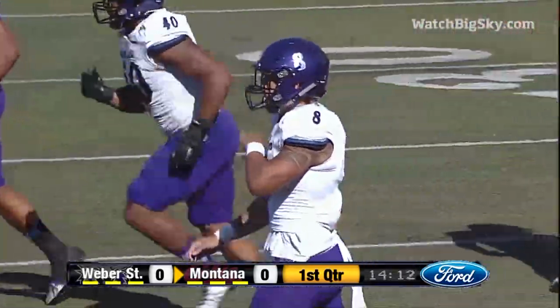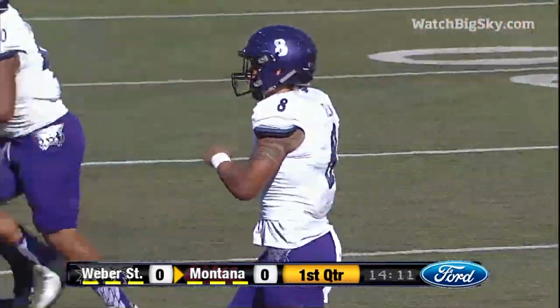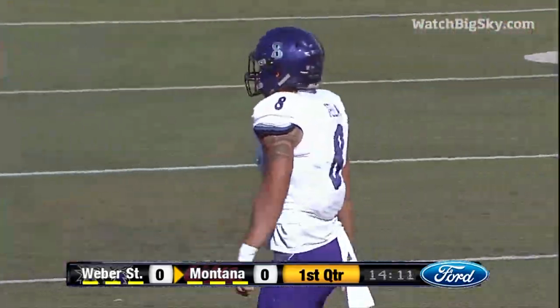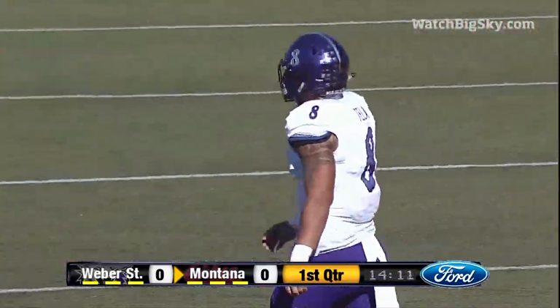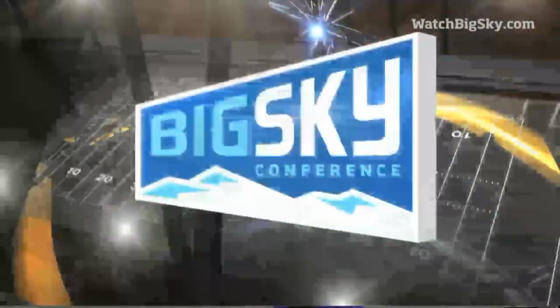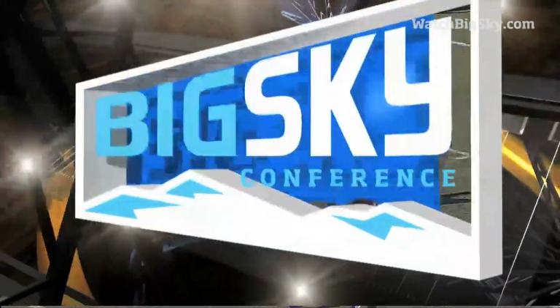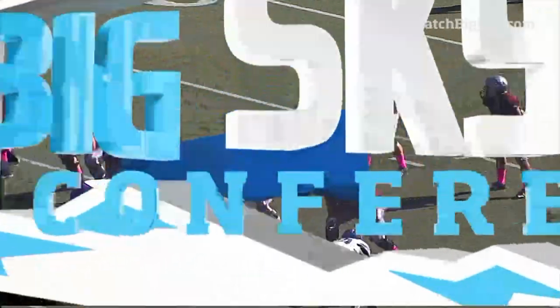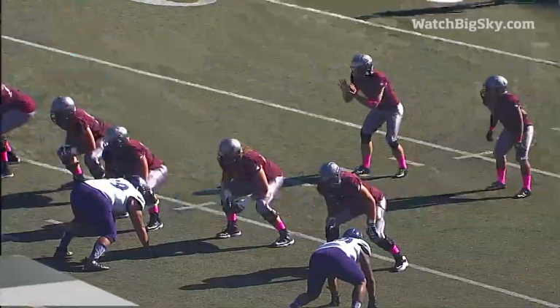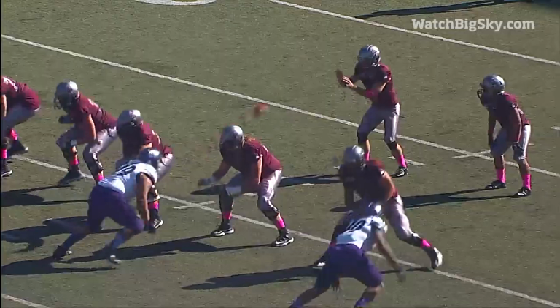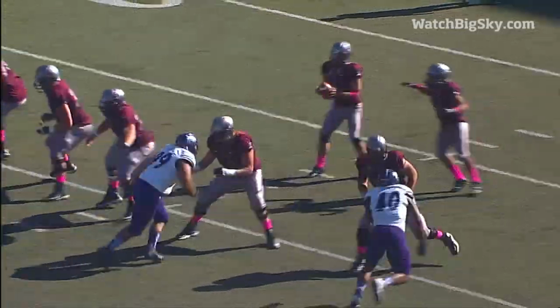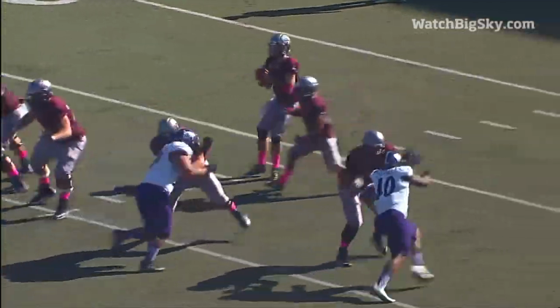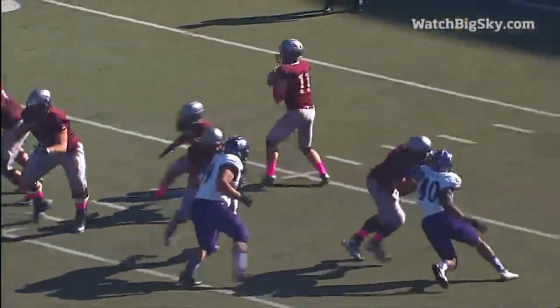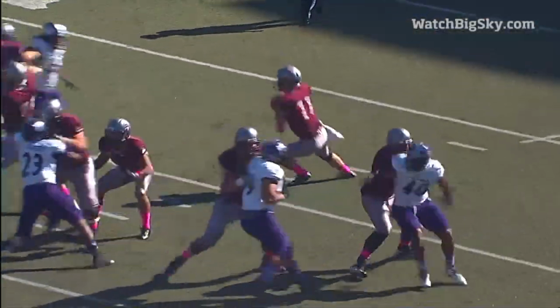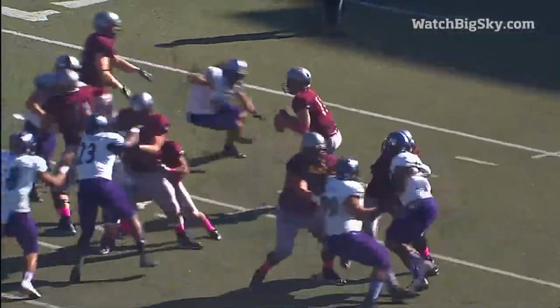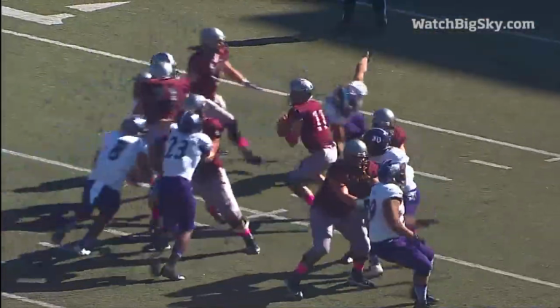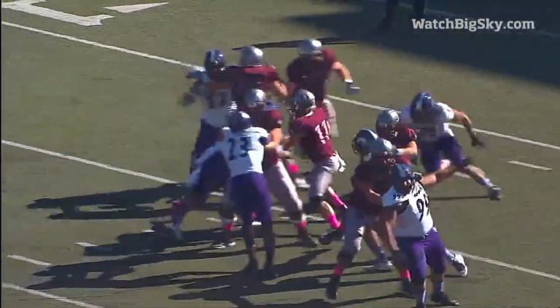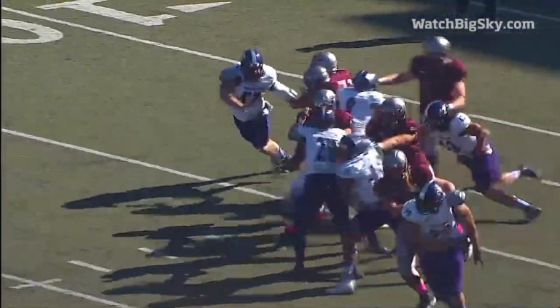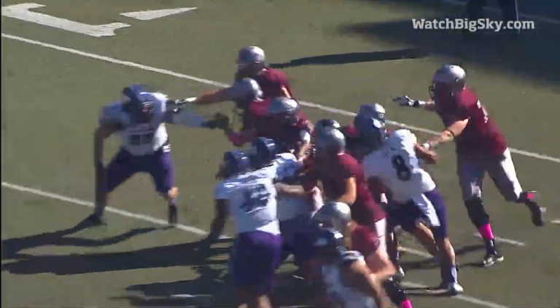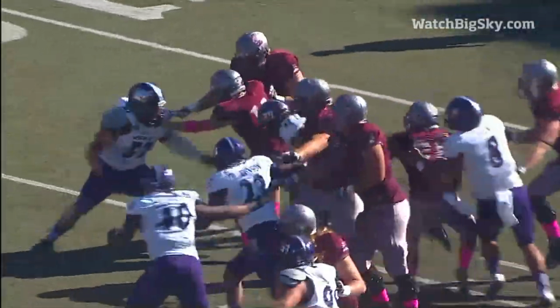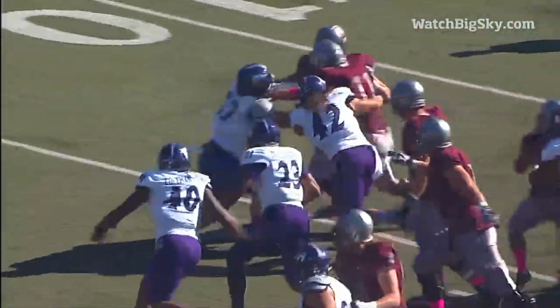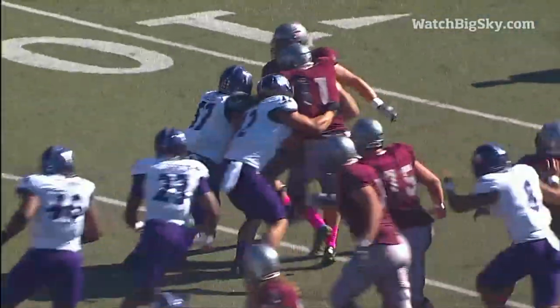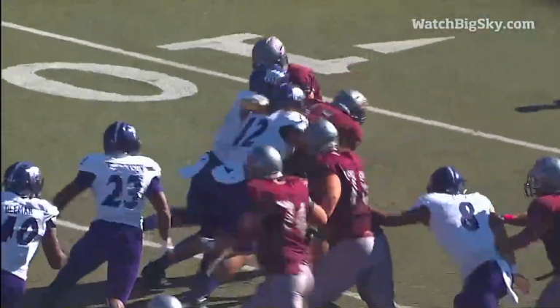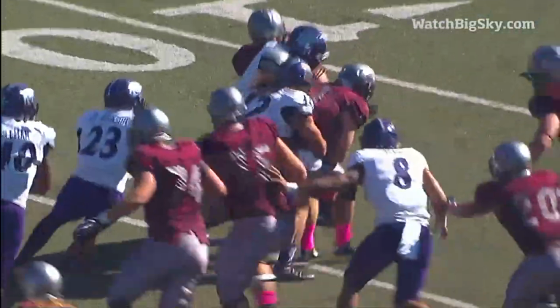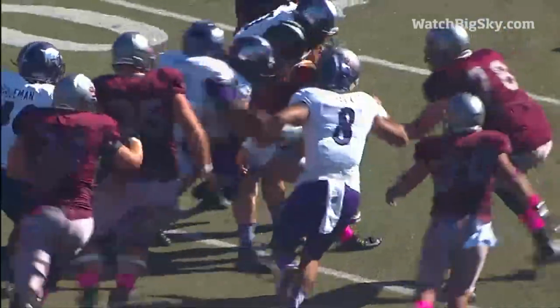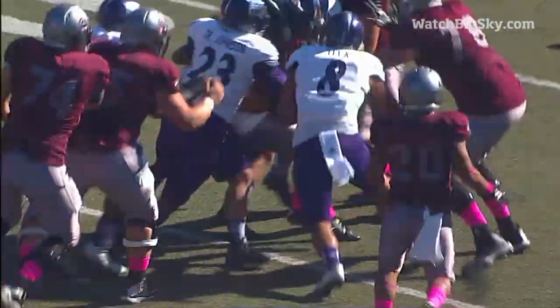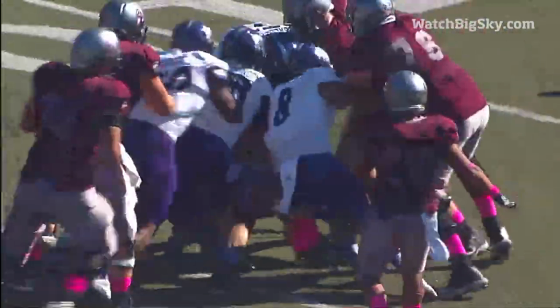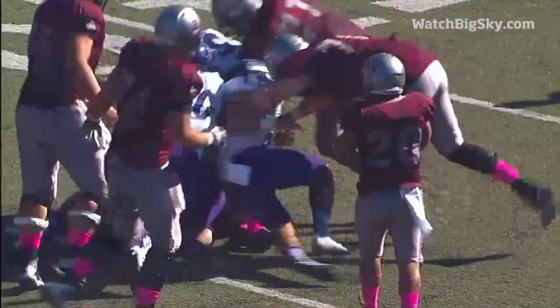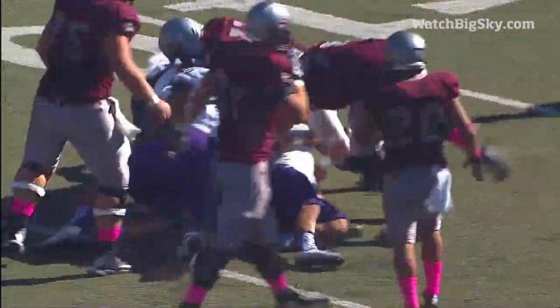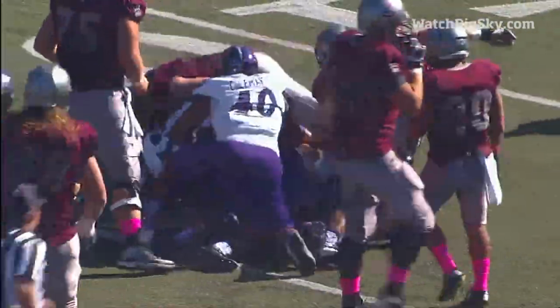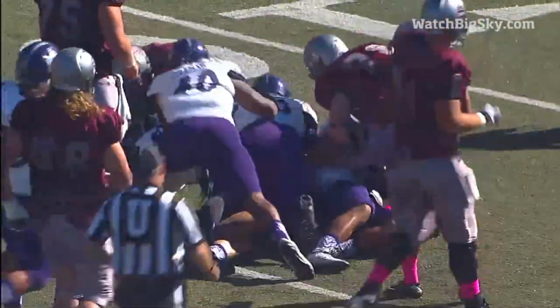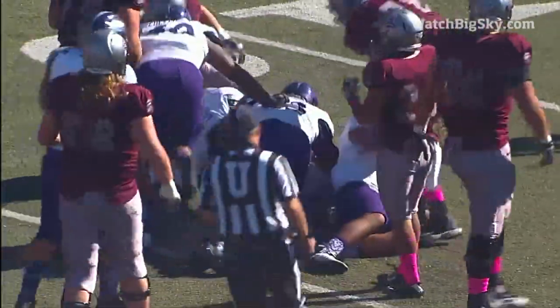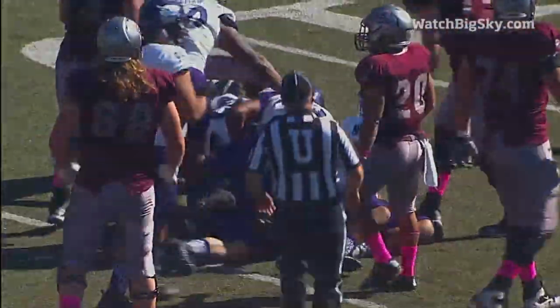This is what Weber prefers to do. They would love to play in a 4-man front, which they've started this game, and then try to bring pressure. Not always cover zero, but a lot of man-to-man and really bring pressure. And I think we'll see that early.